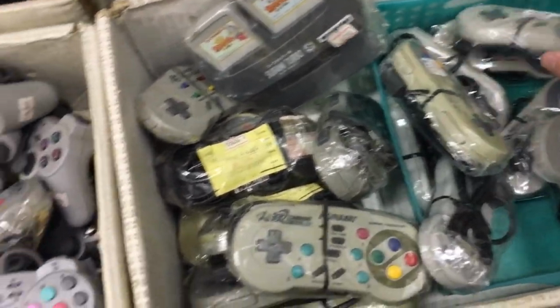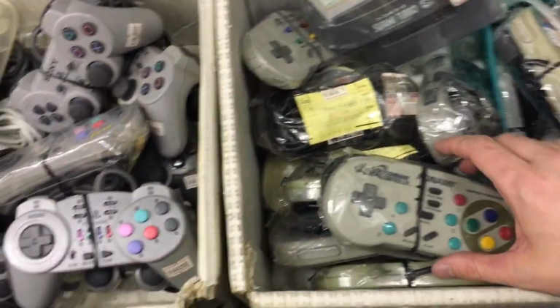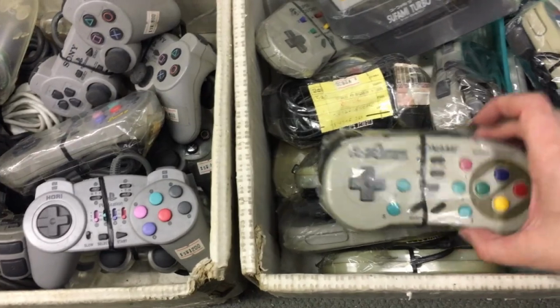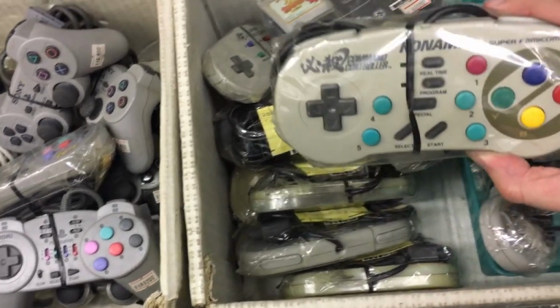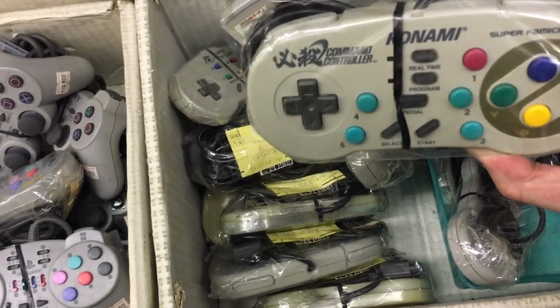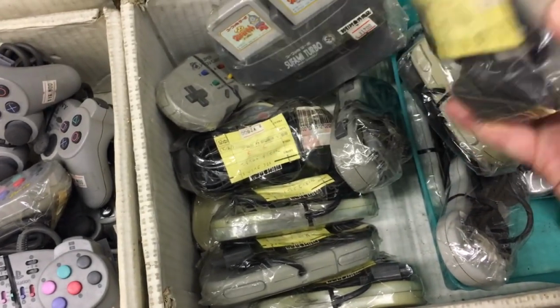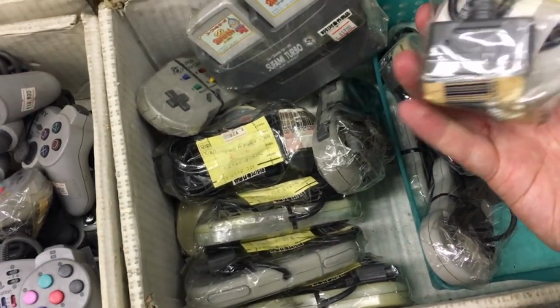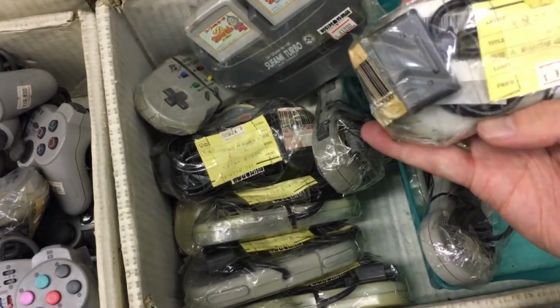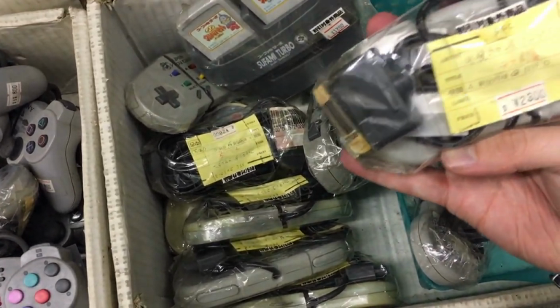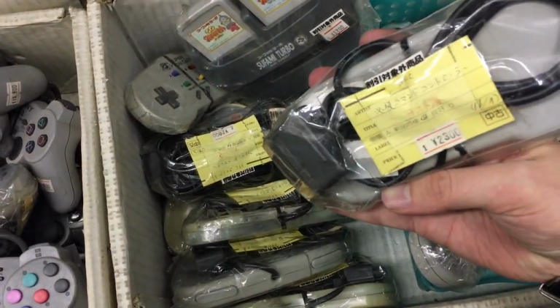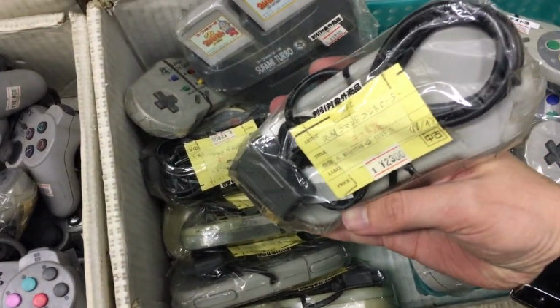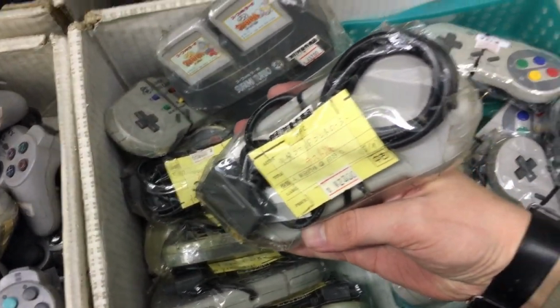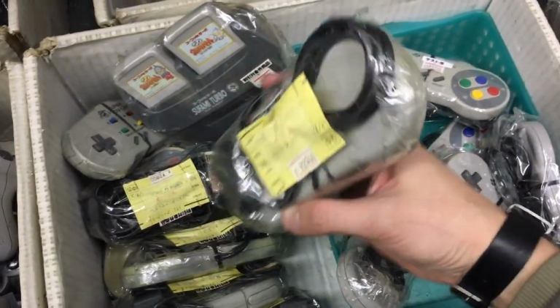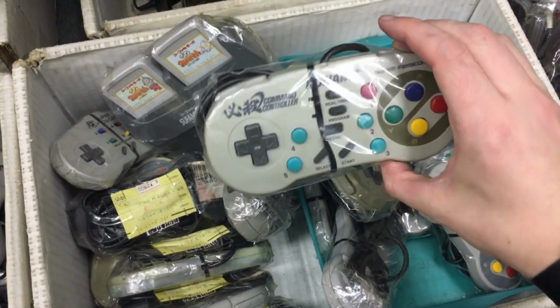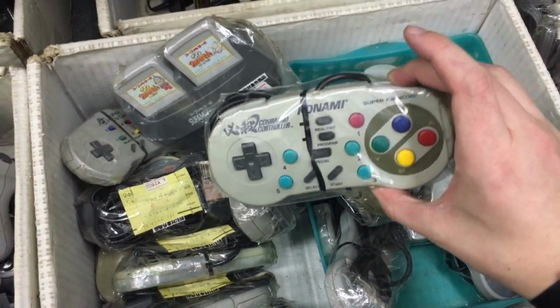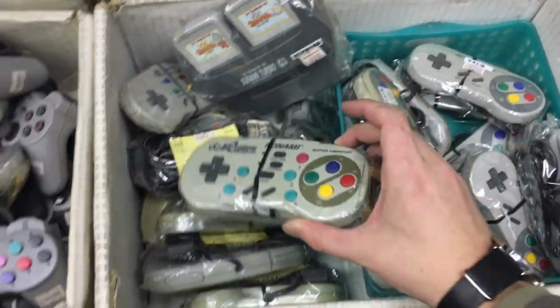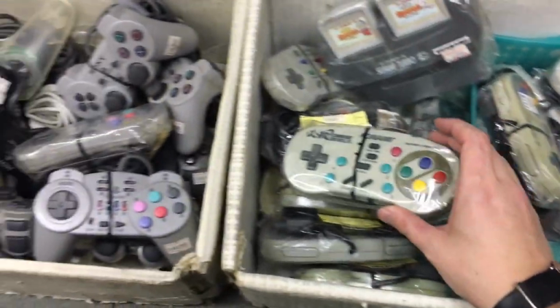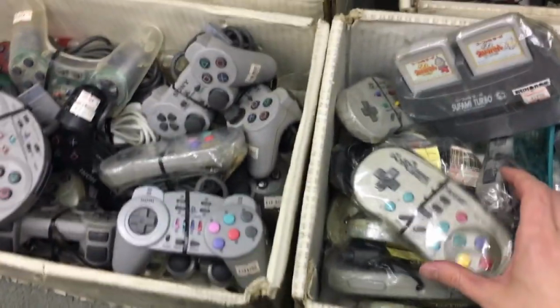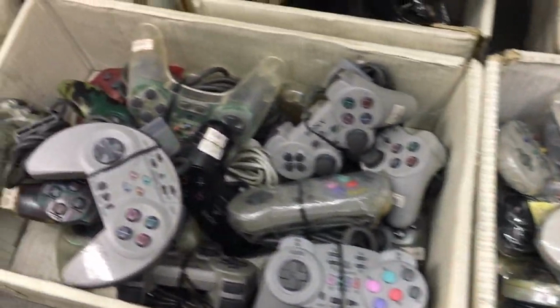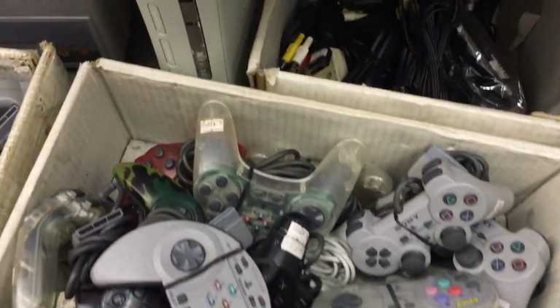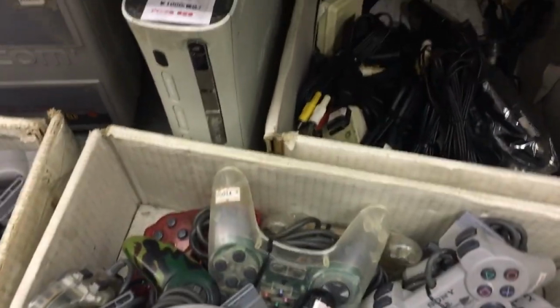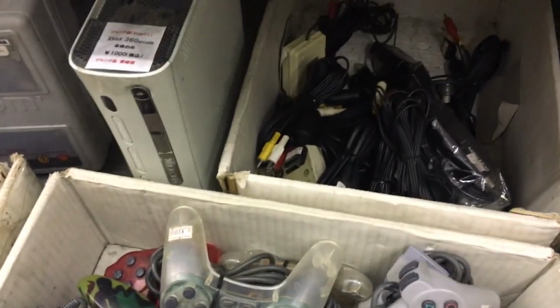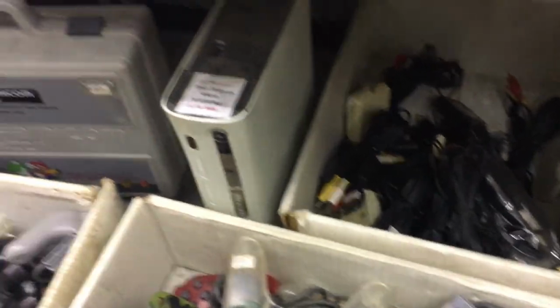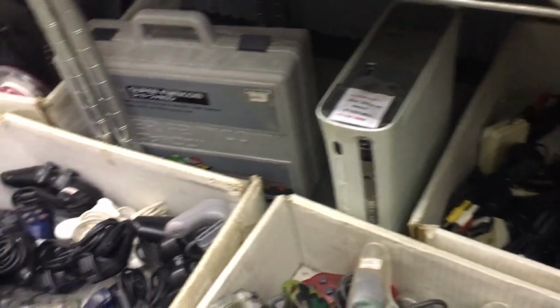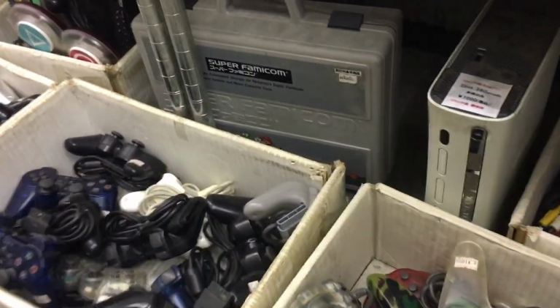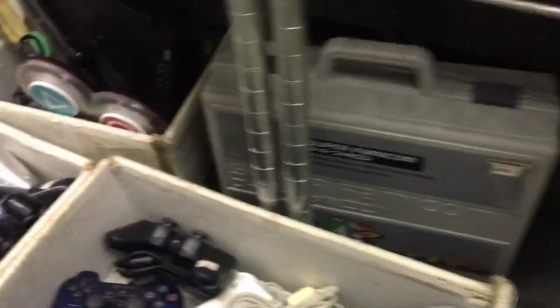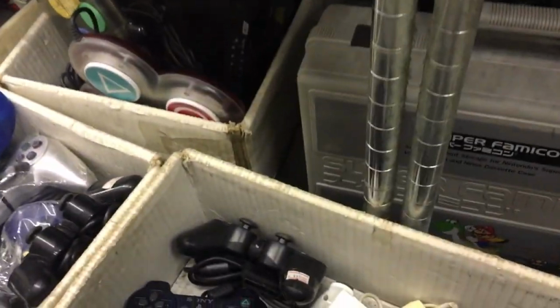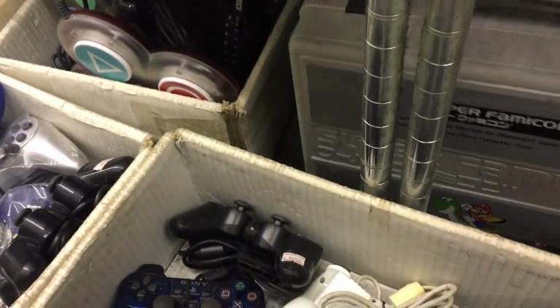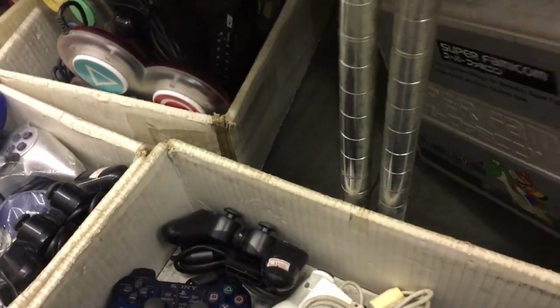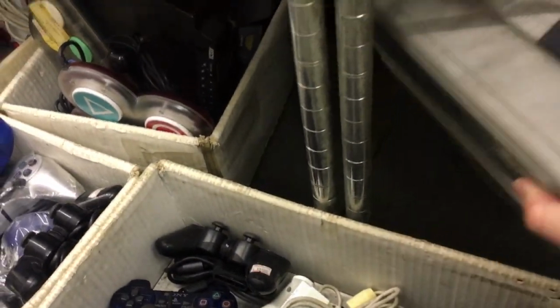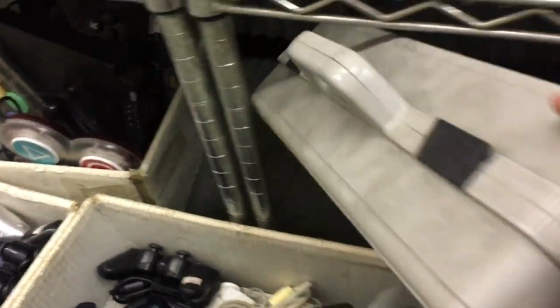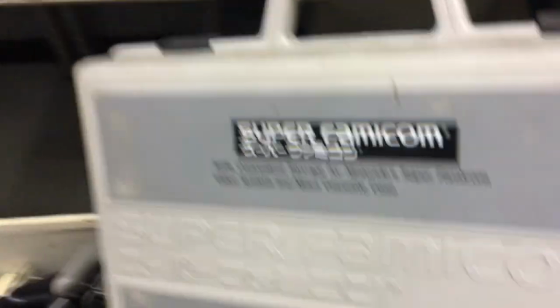And here we have Konami's own command controller going for 22 bucks. I've never tried this controller, so if you have, please tell me in the comments if it's worth getting. Let's continue further.